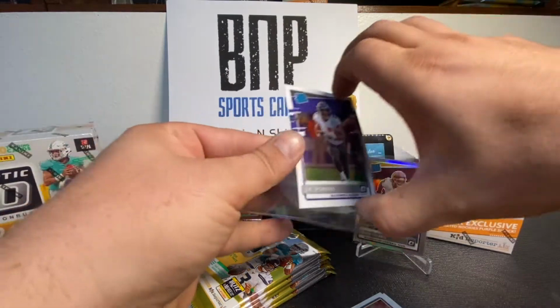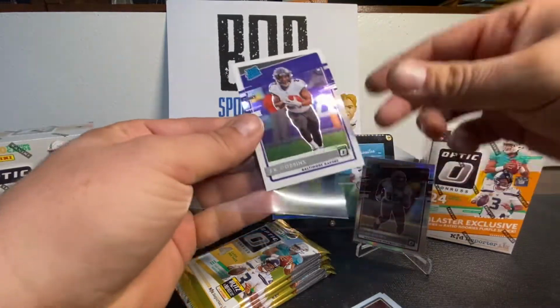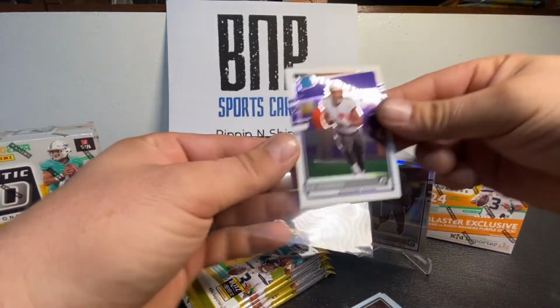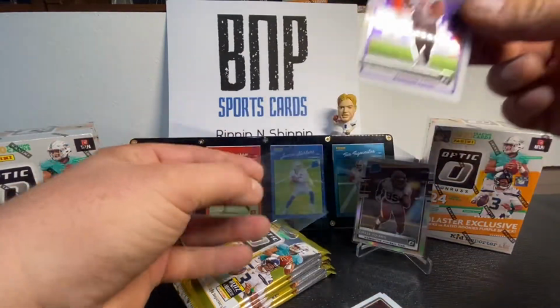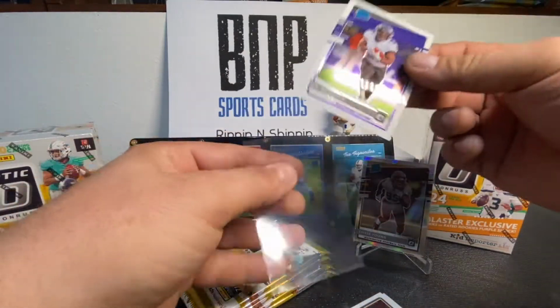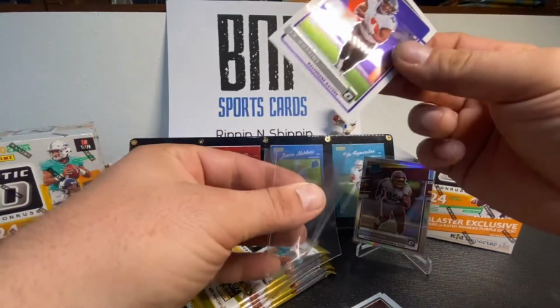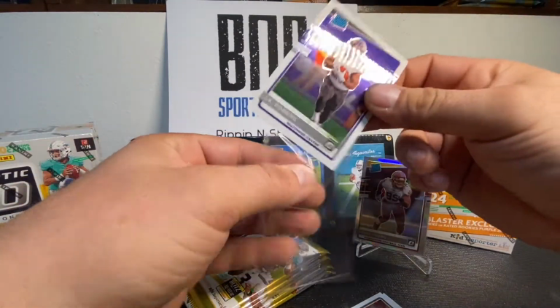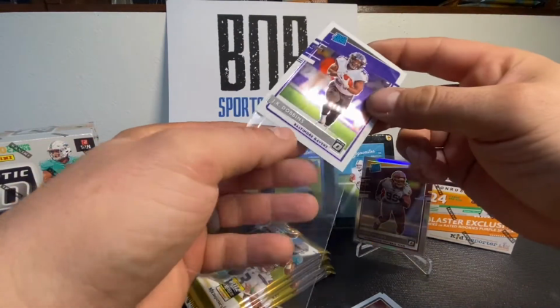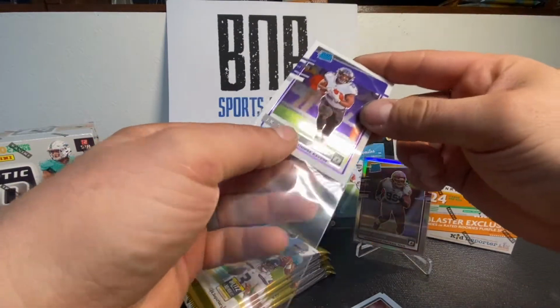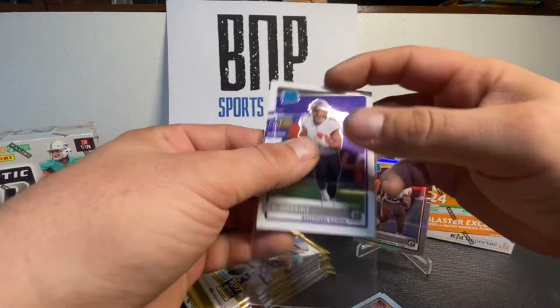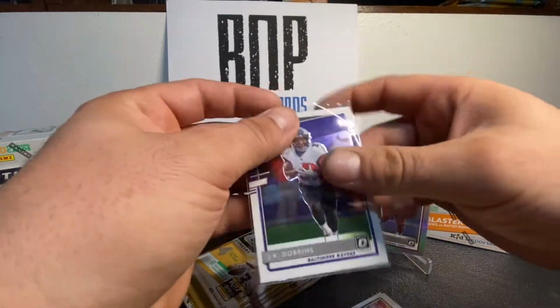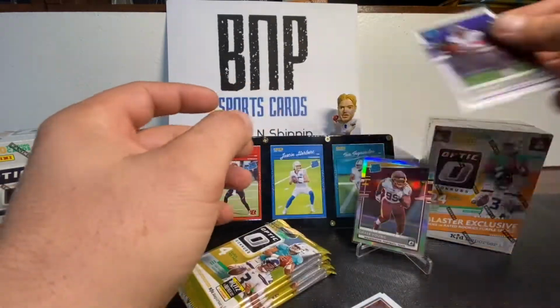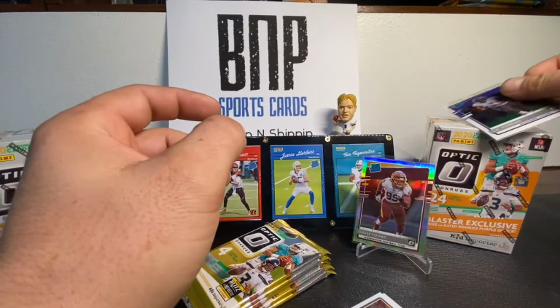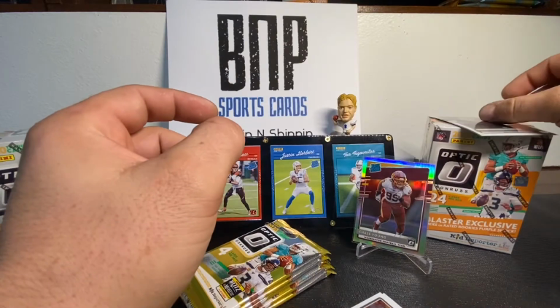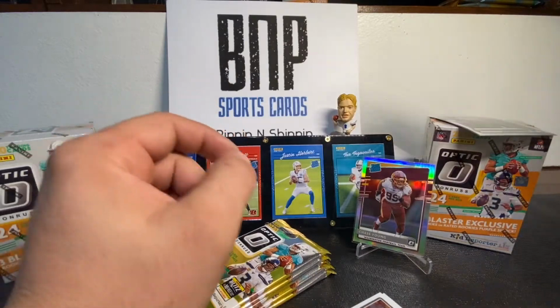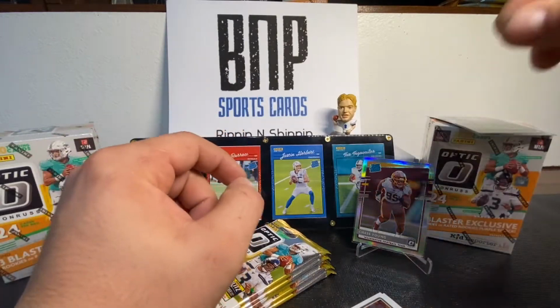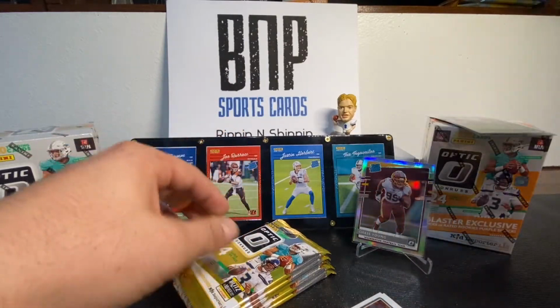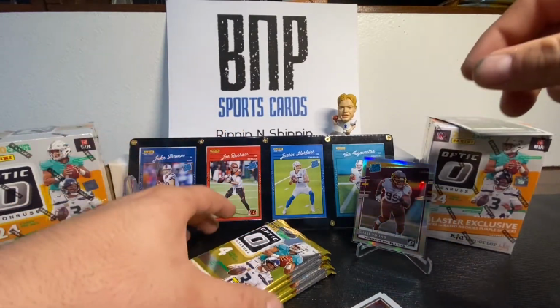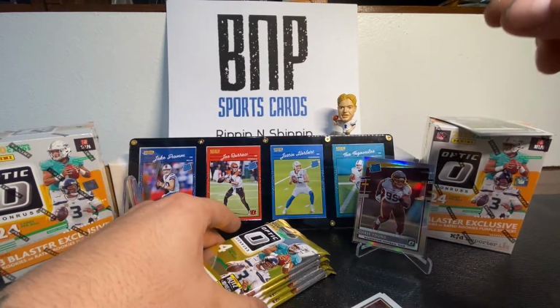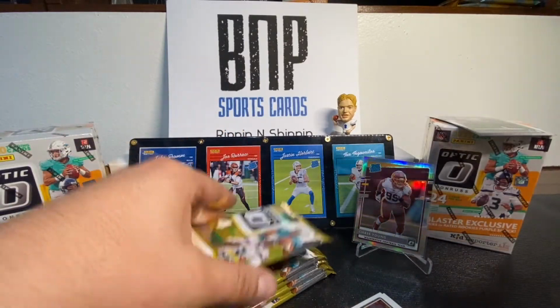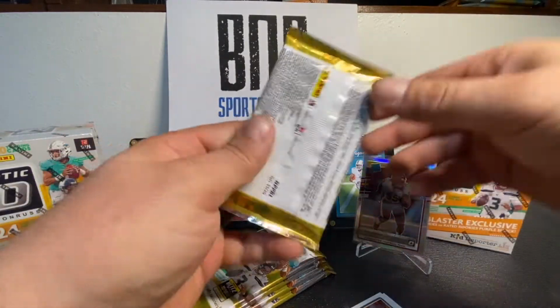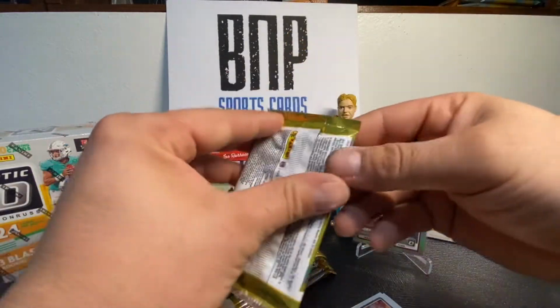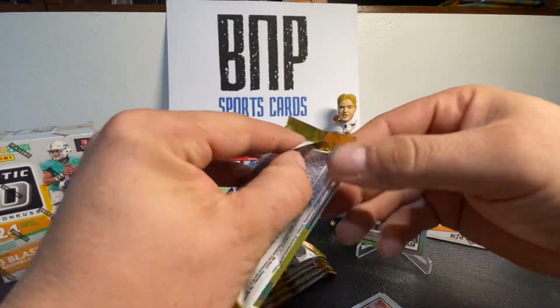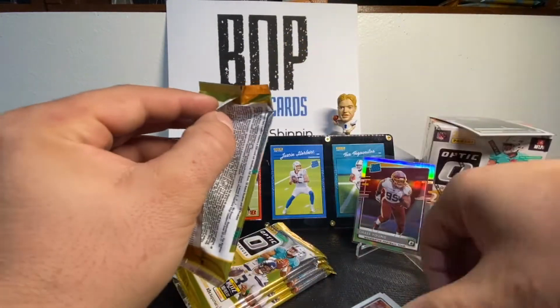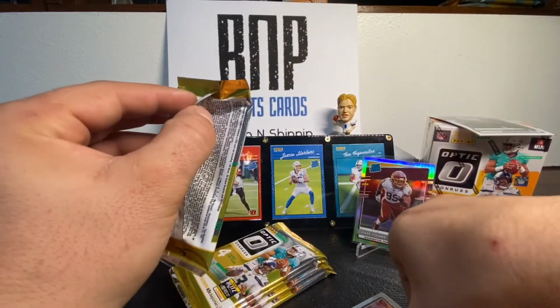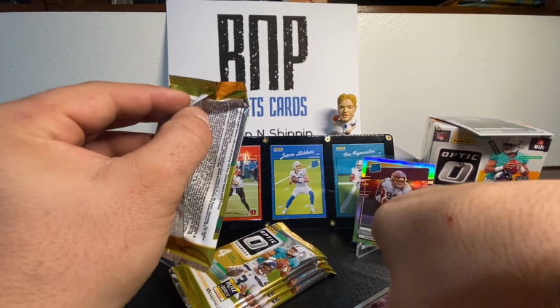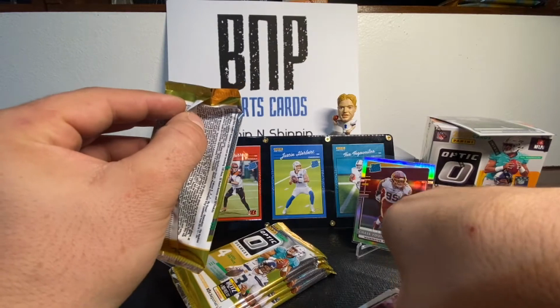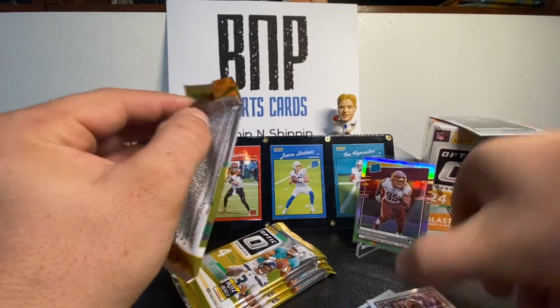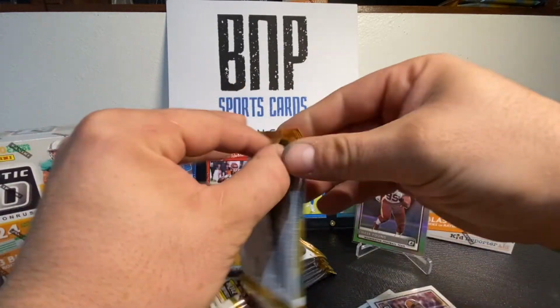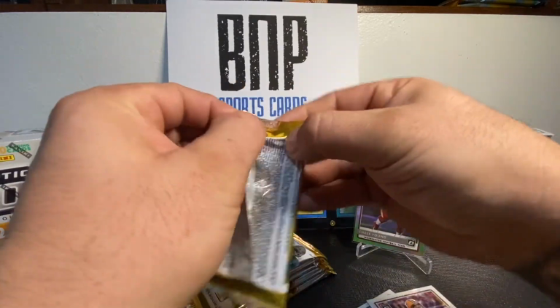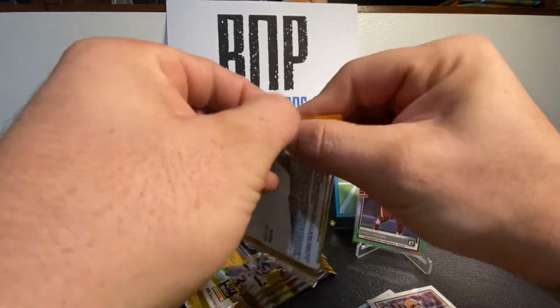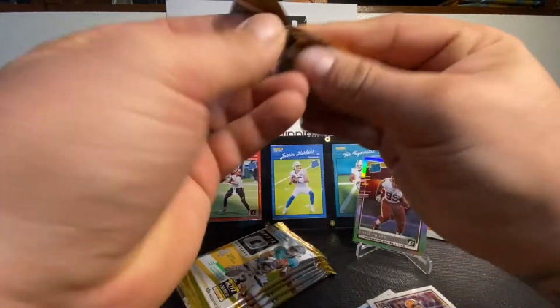Still would love a quarterback, but hey — if you can't have a quarterback, why not get the number two pick out of the draft? Chase Young in the silver Prizm — boom! Going boom with that one.